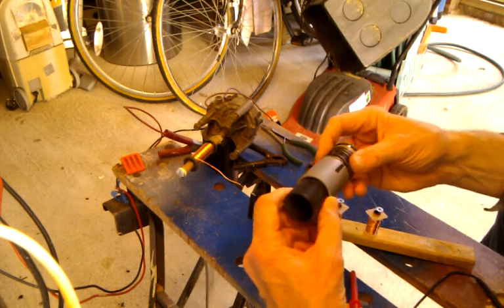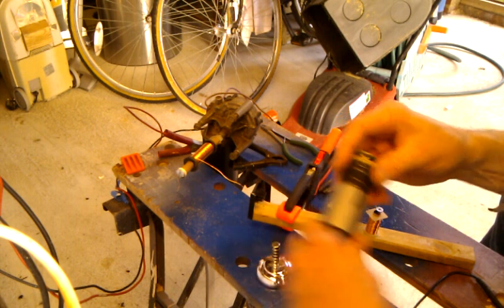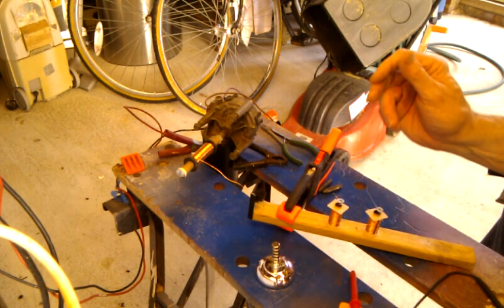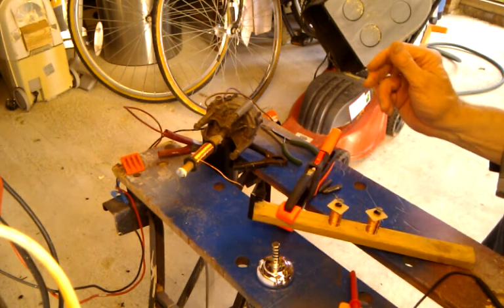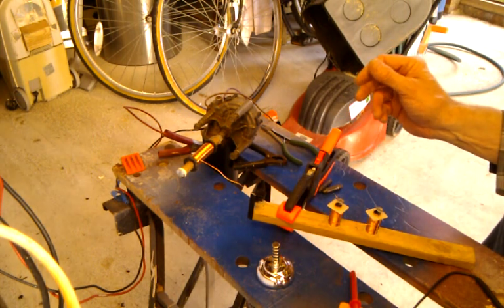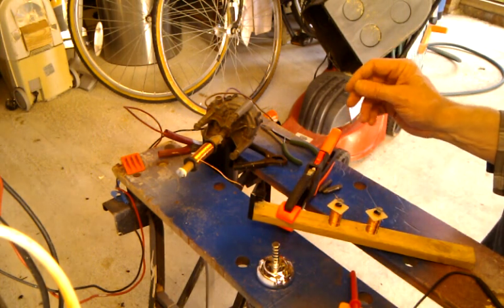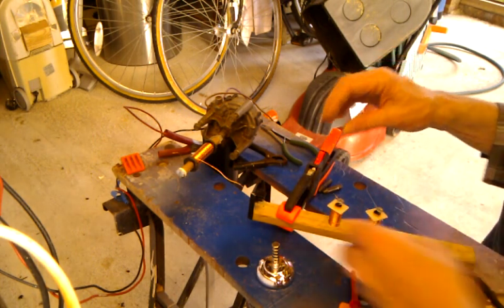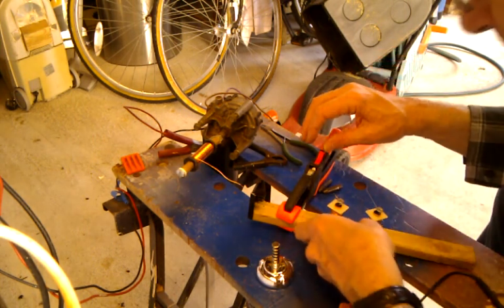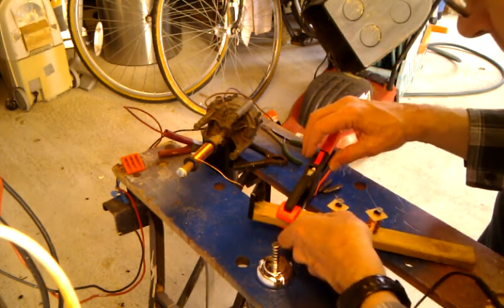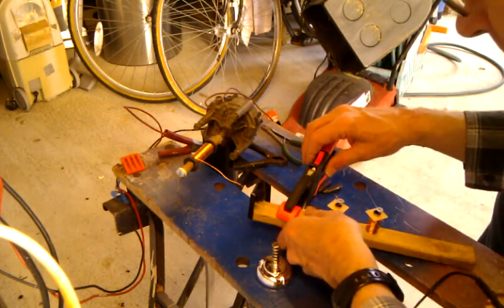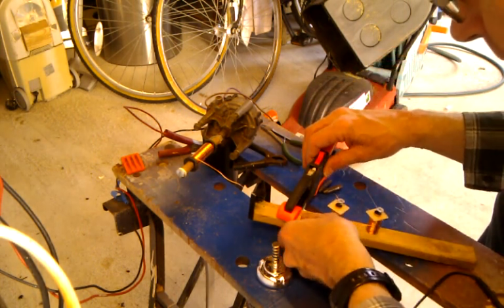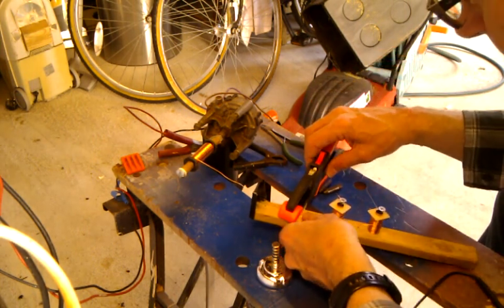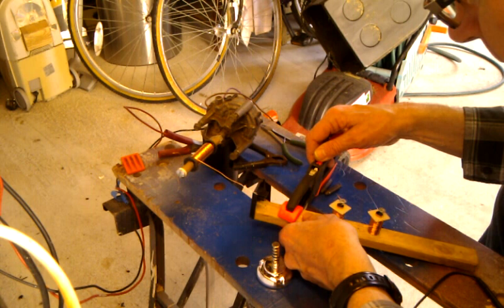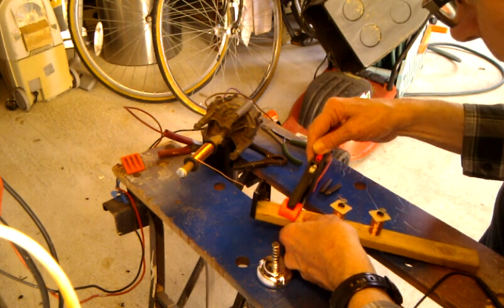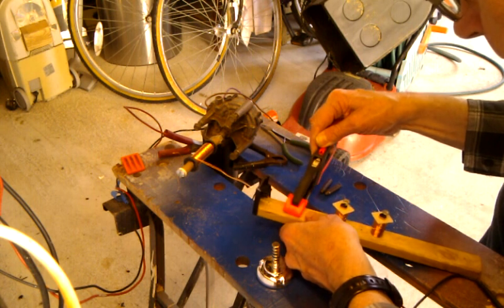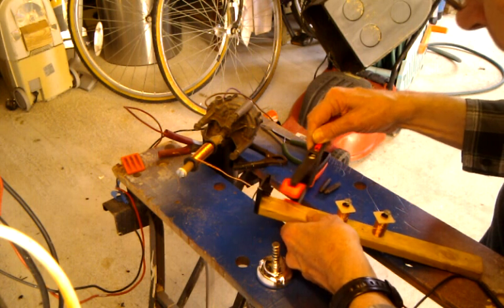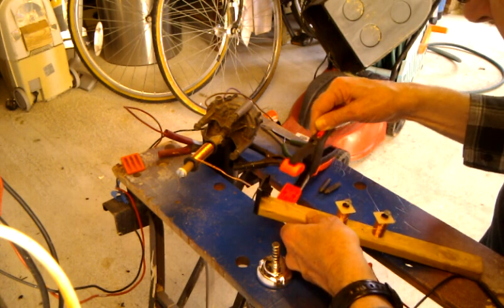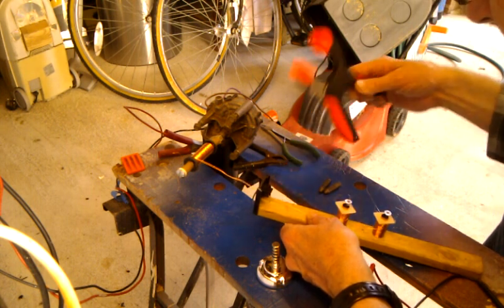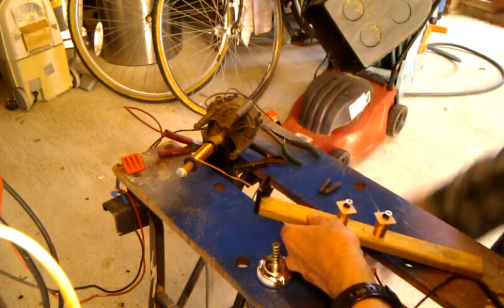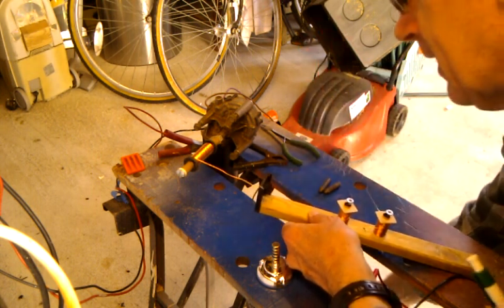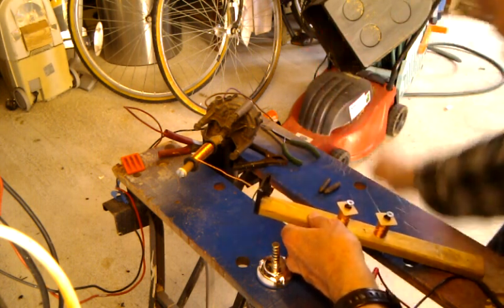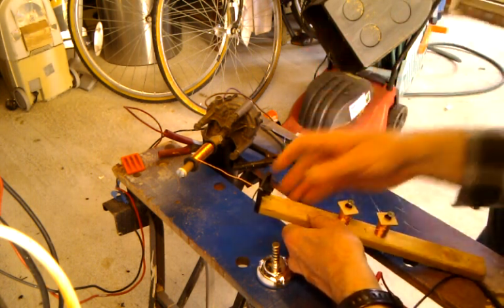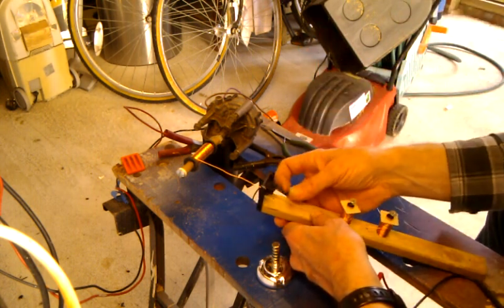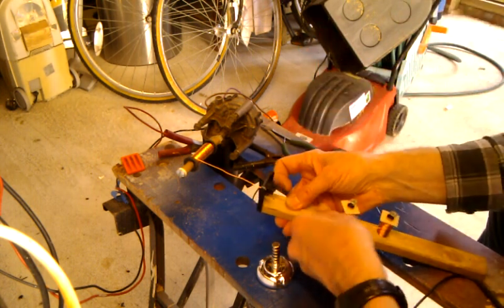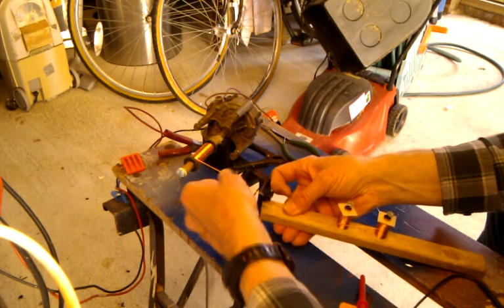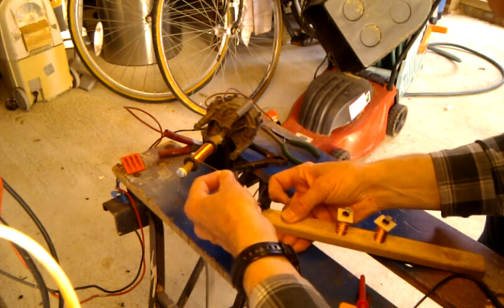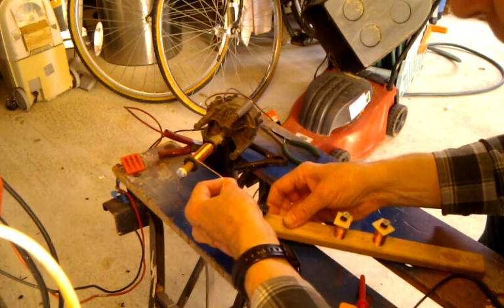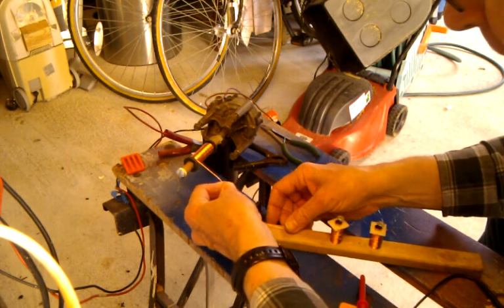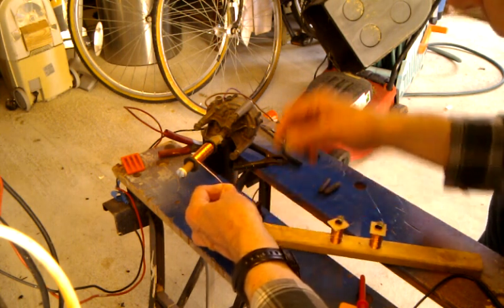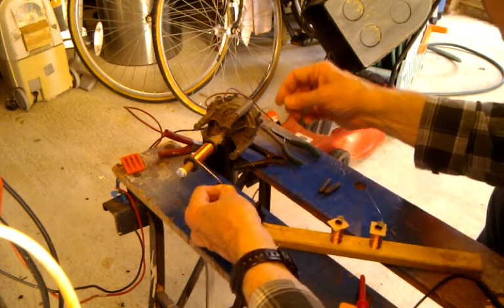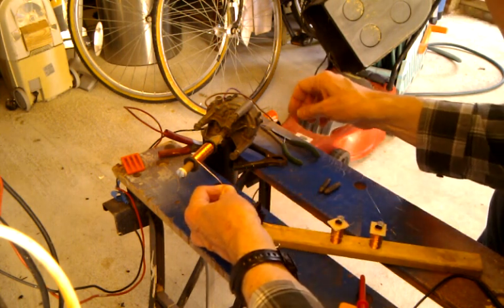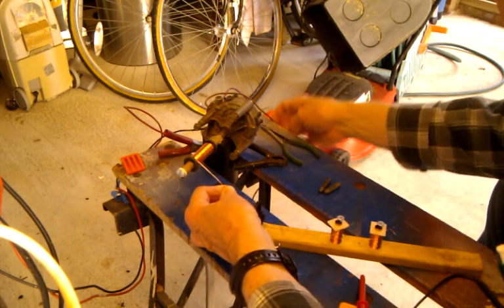So this is the second attempt at wiring. I think I've got to just put one more layer on here before I do the second.